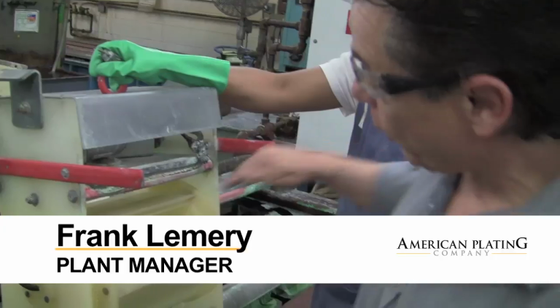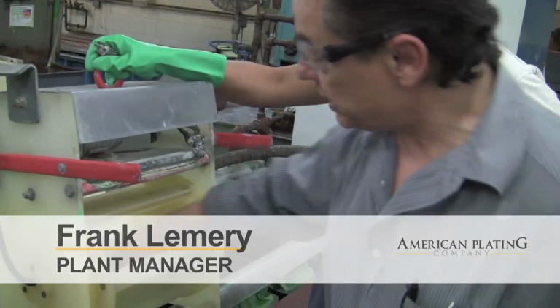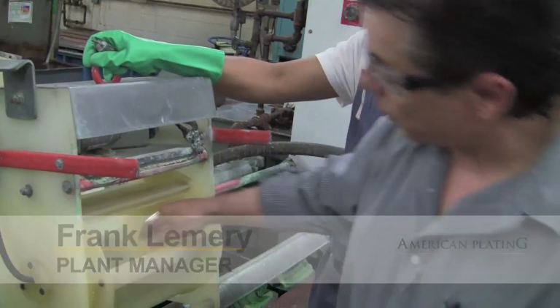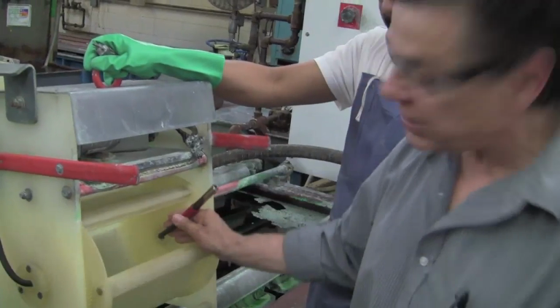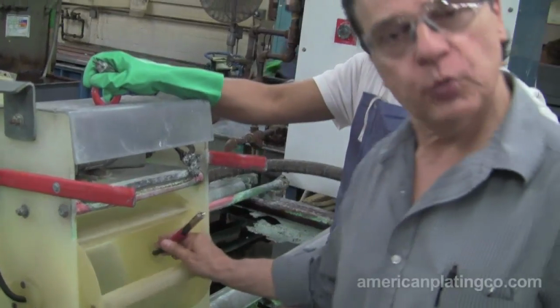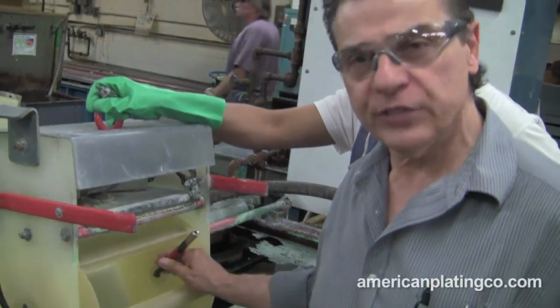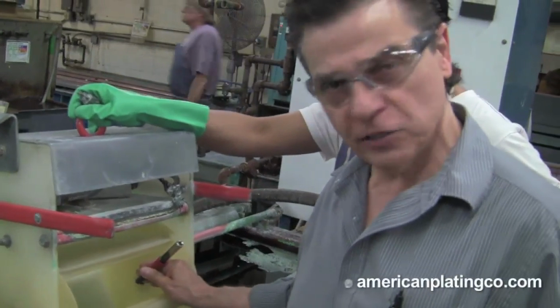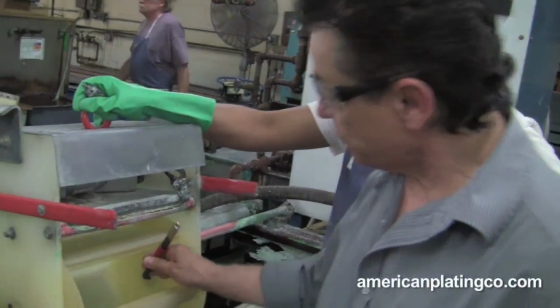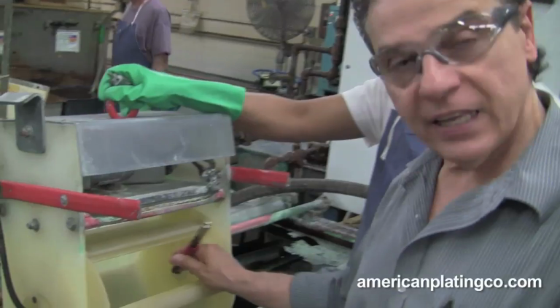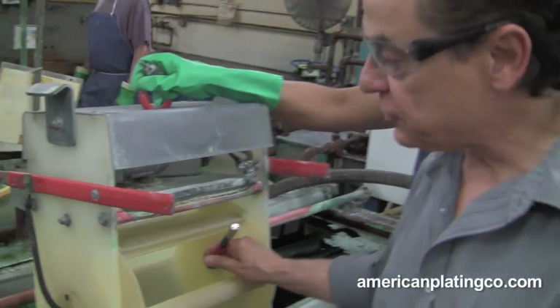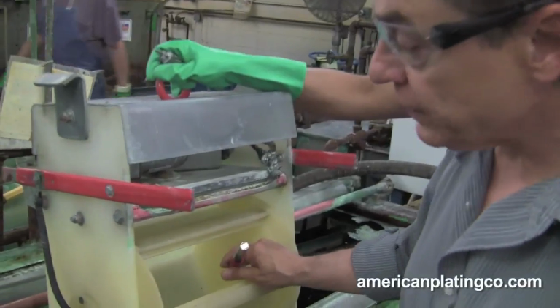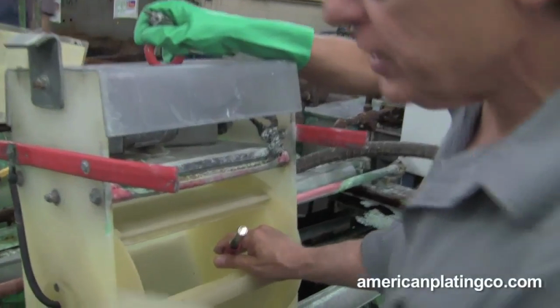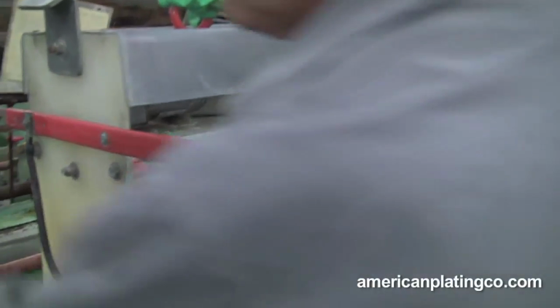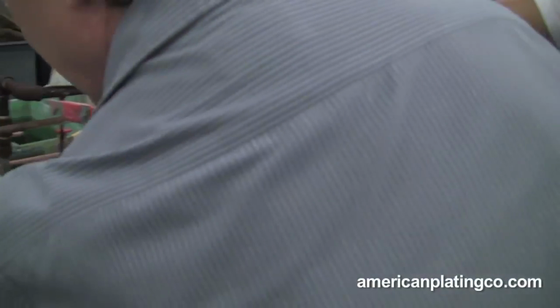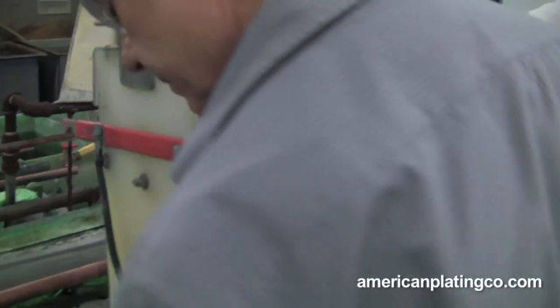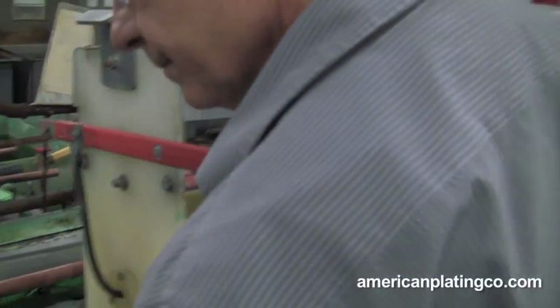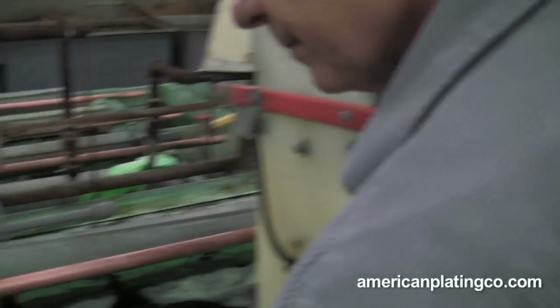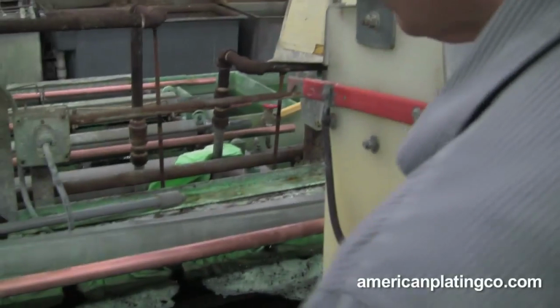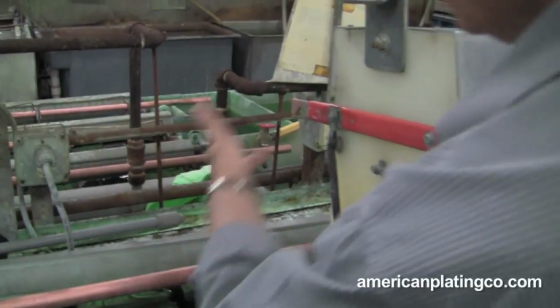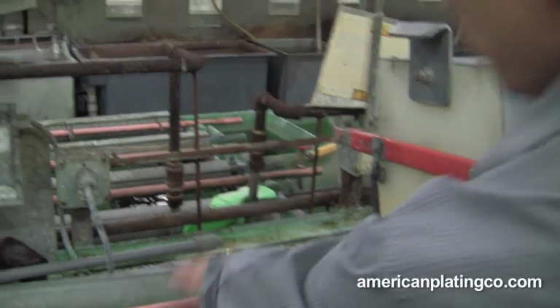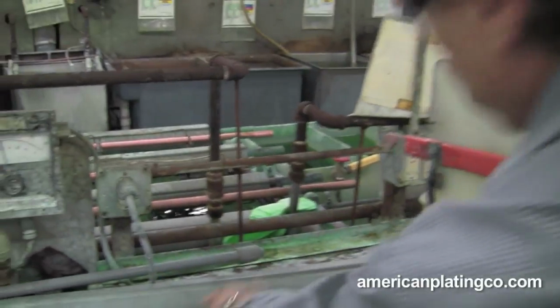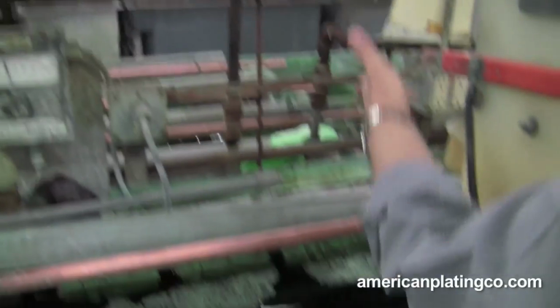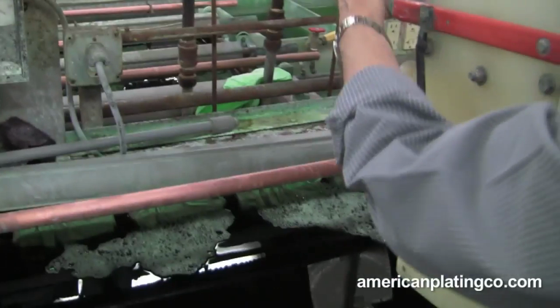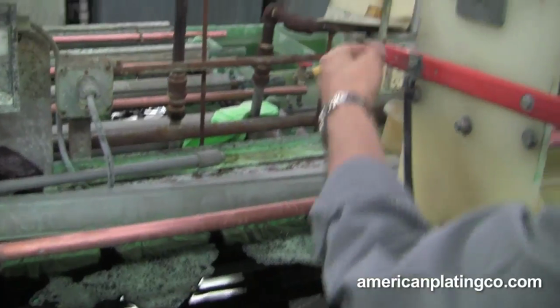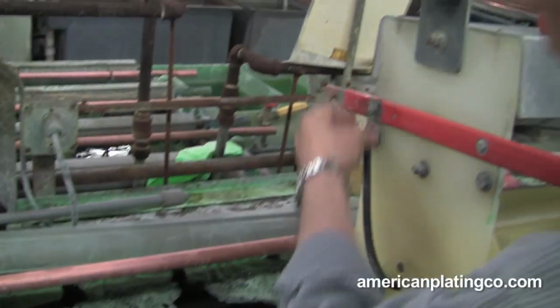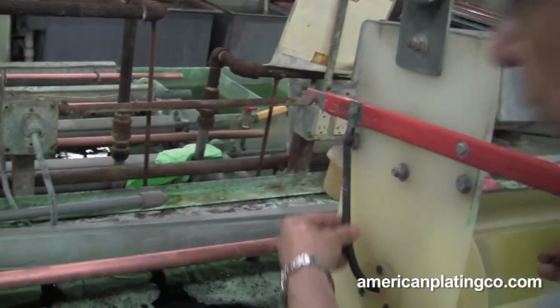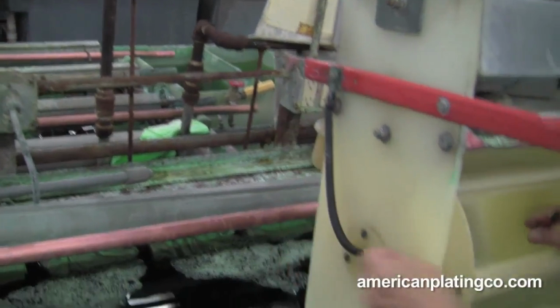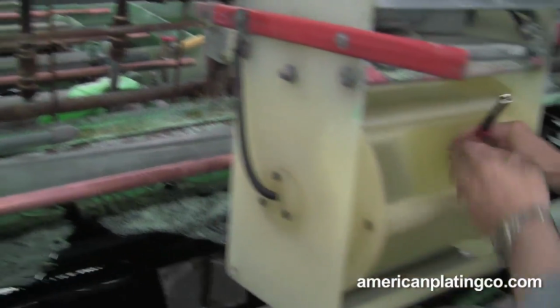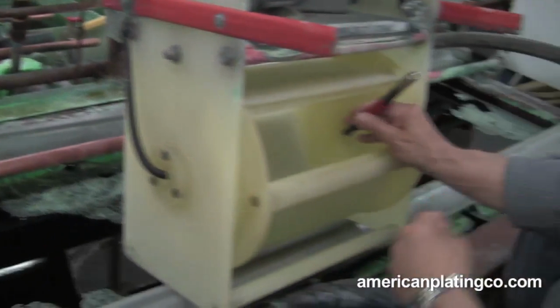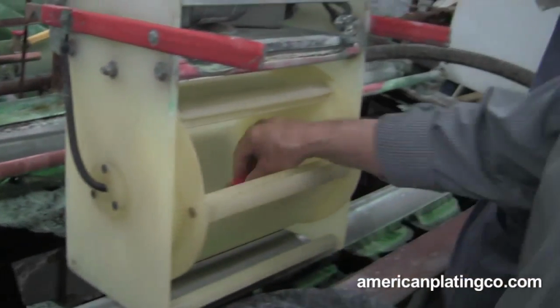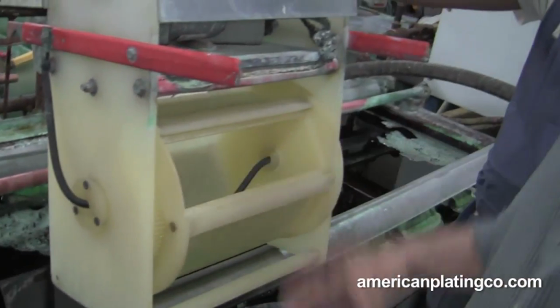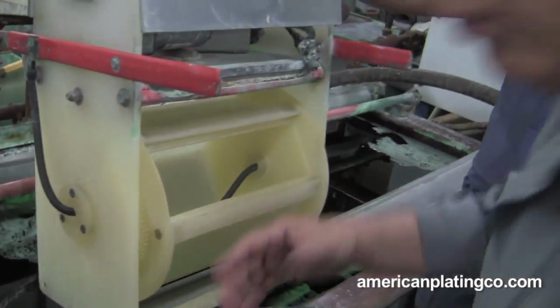The wire goes in here, and what we have in here is what we call danglers. The electricity actually goes through the bar, through this bar, onto this bar, through the wire, into these danglers, and plates the work.